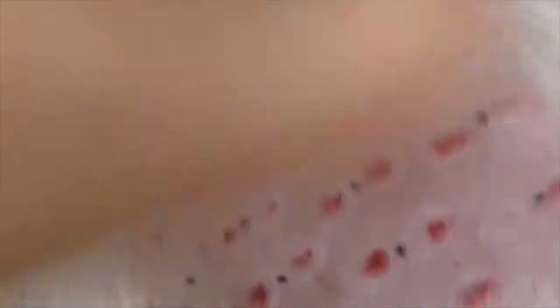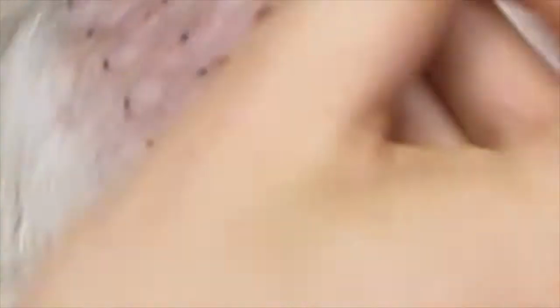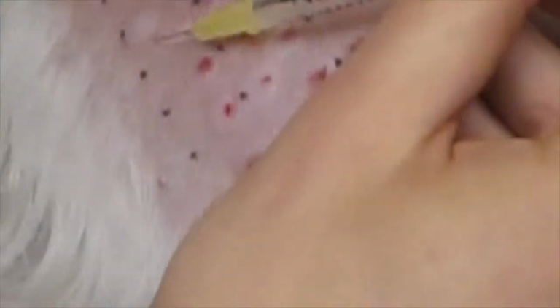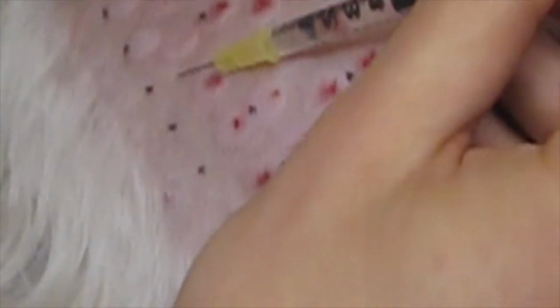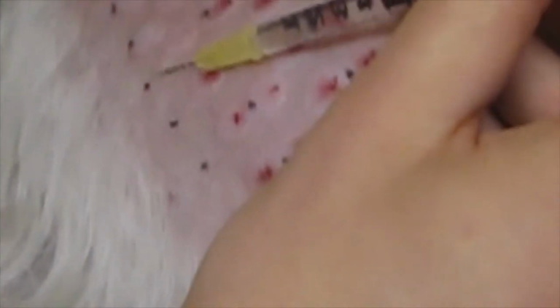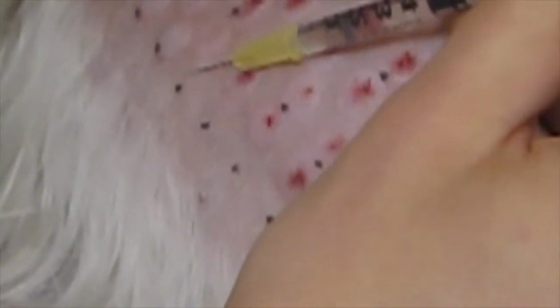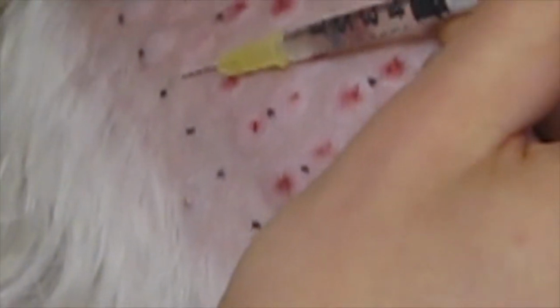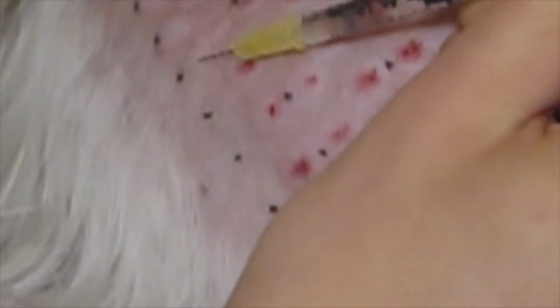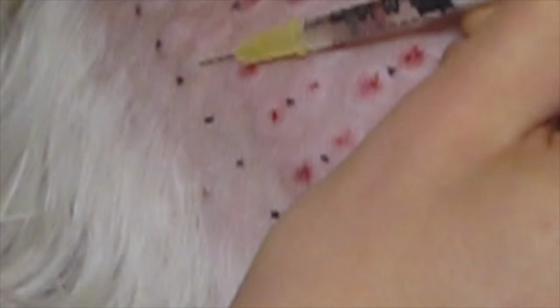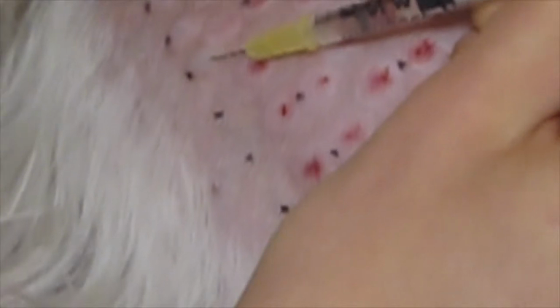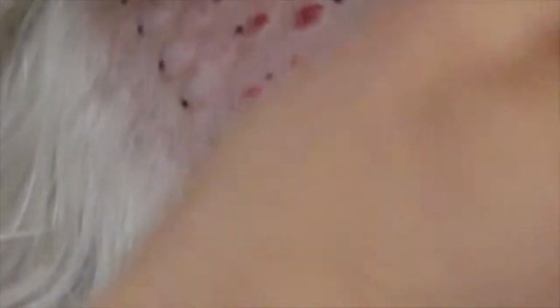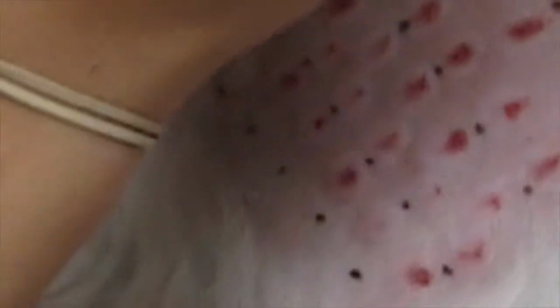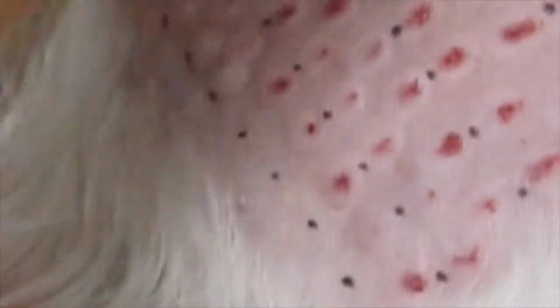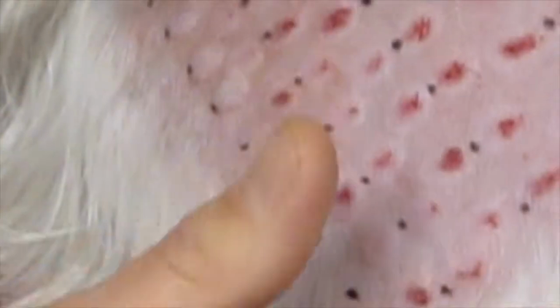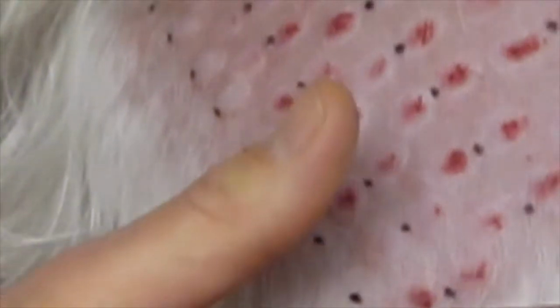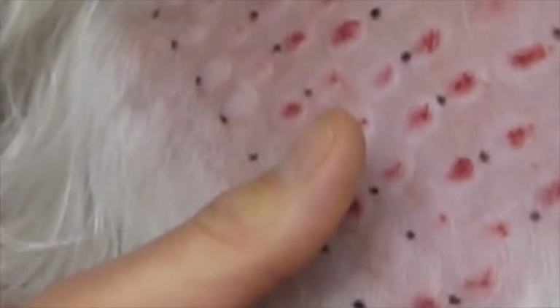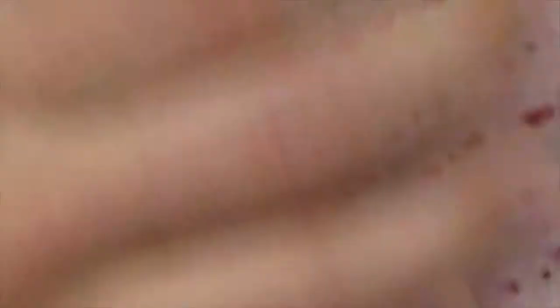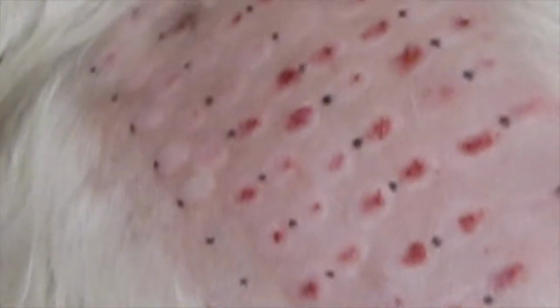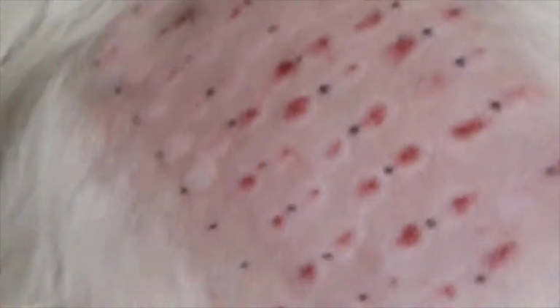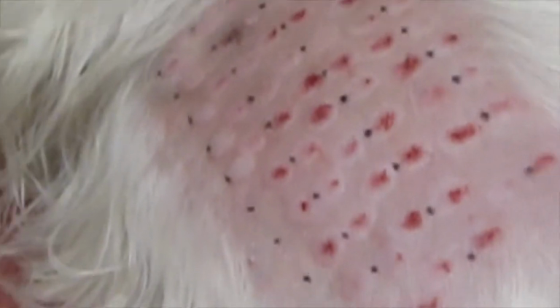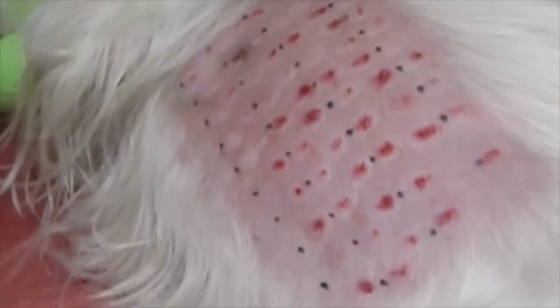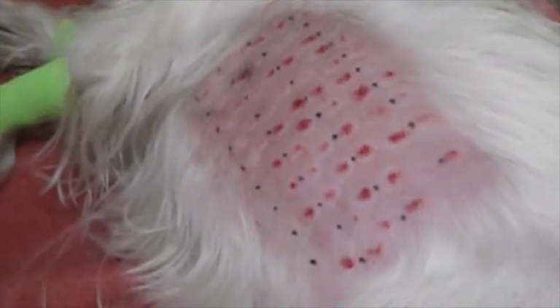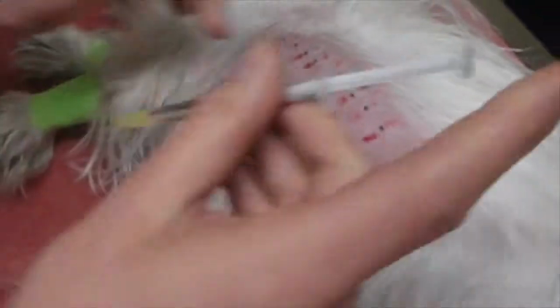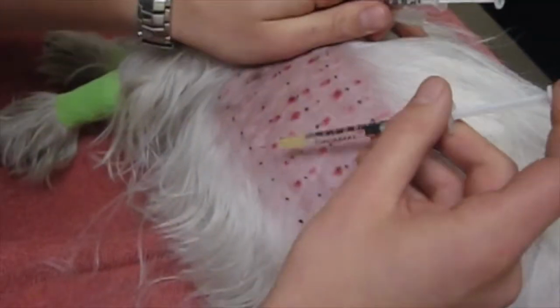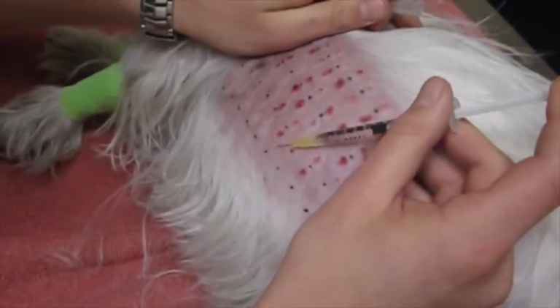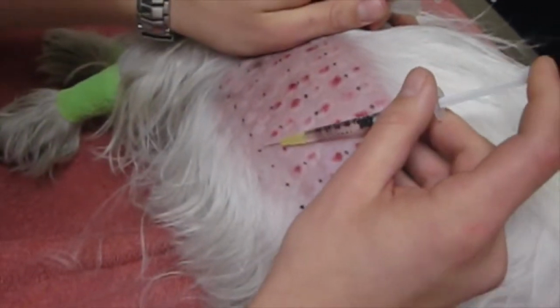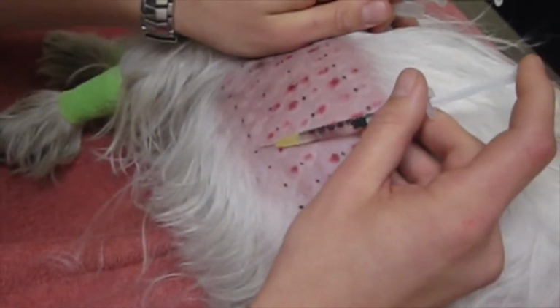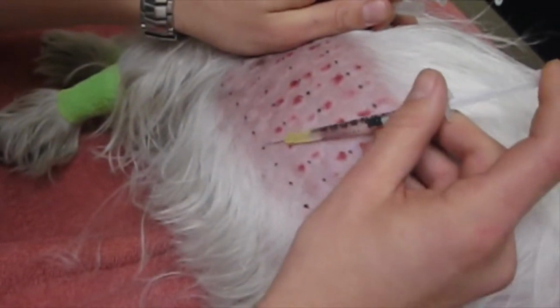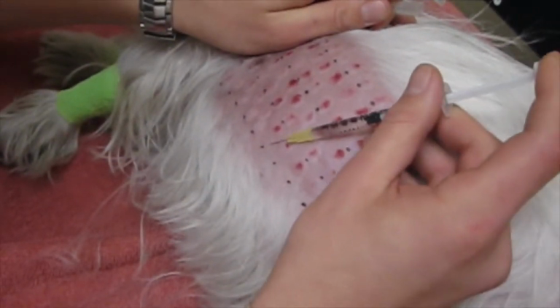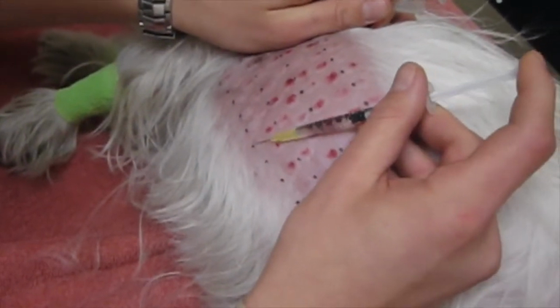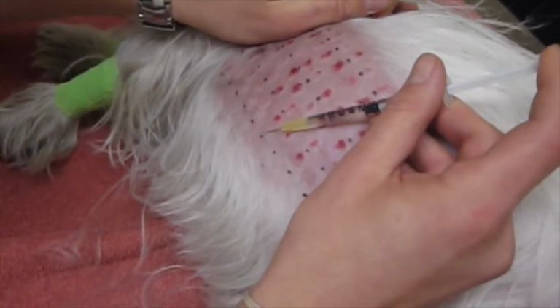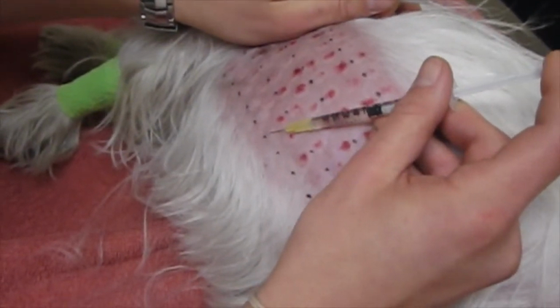You can see that she's still a little bit awake, and that's fine — we like her to be awake. We're almost done. After we're done with all of these, we'll wait about 10 to 15 minutes after each injection, and then we'll come read the skin test.